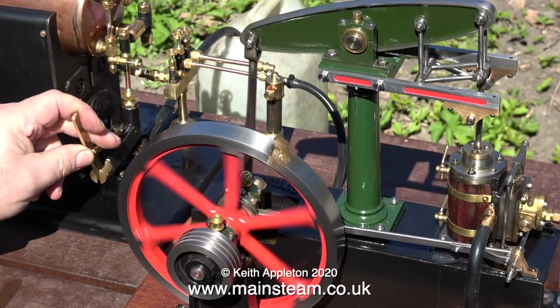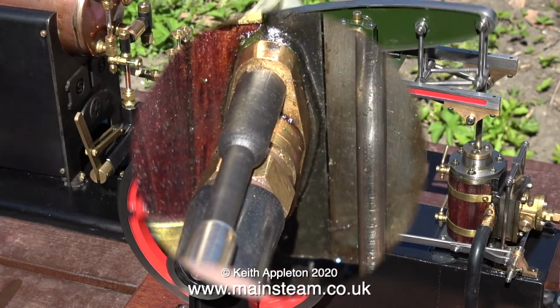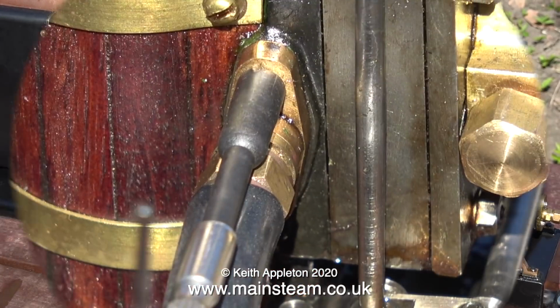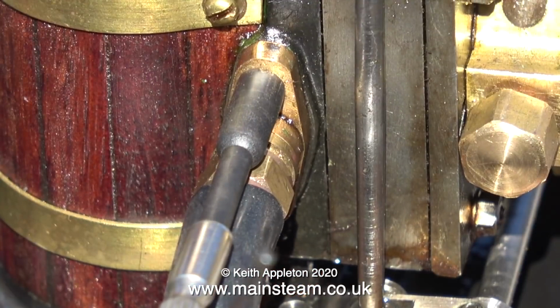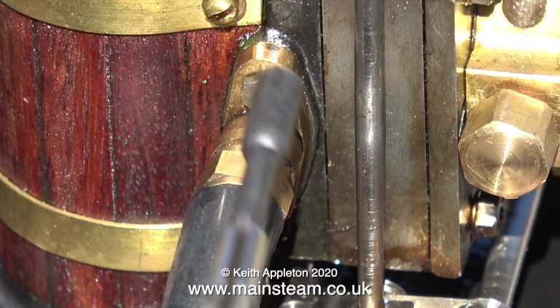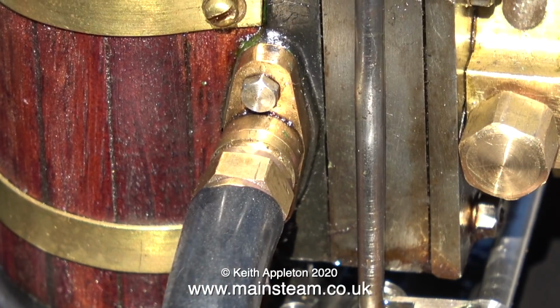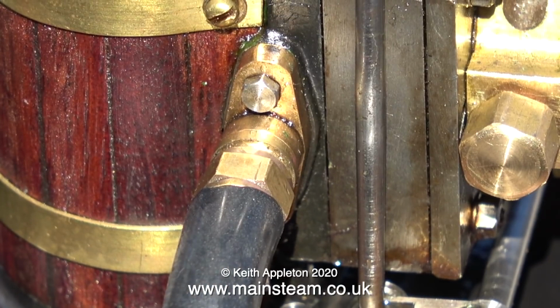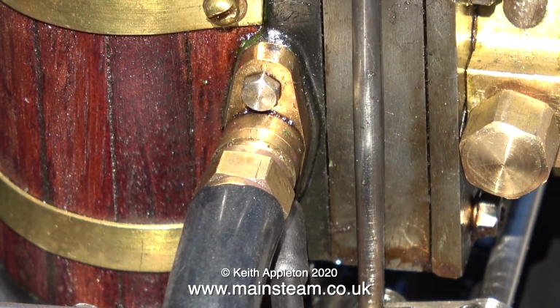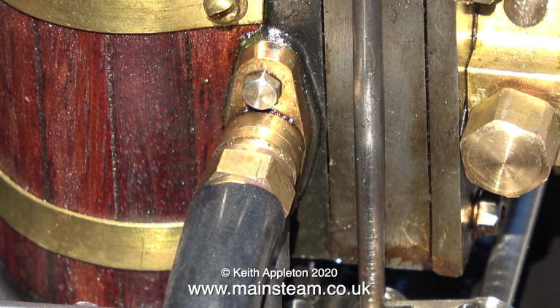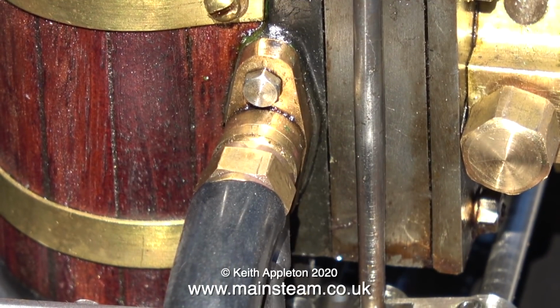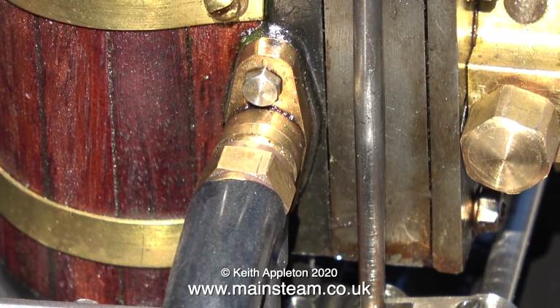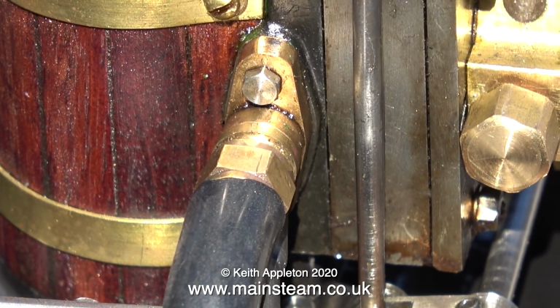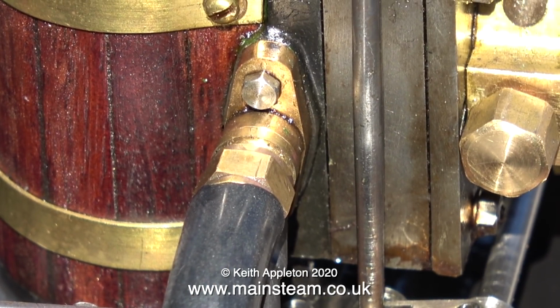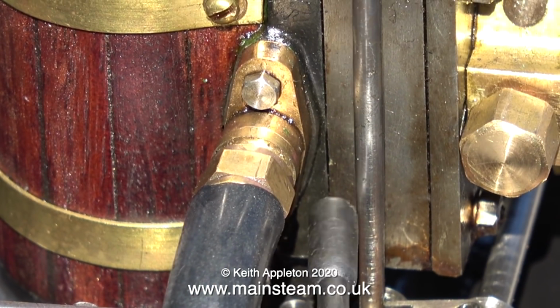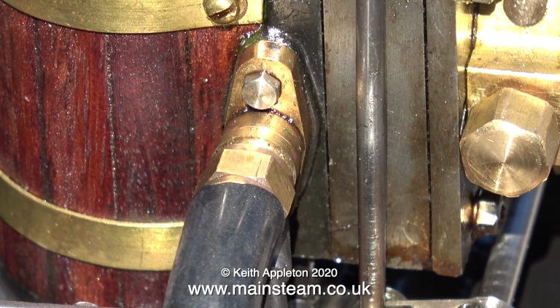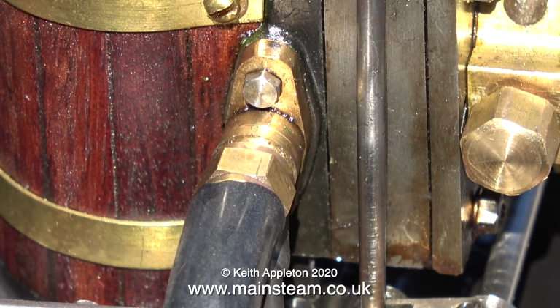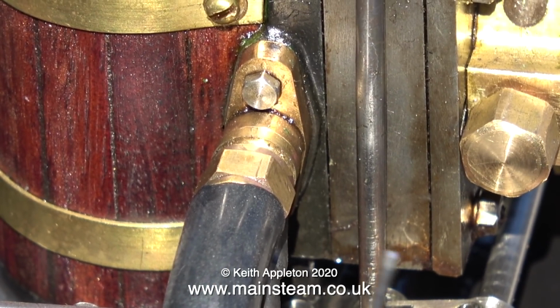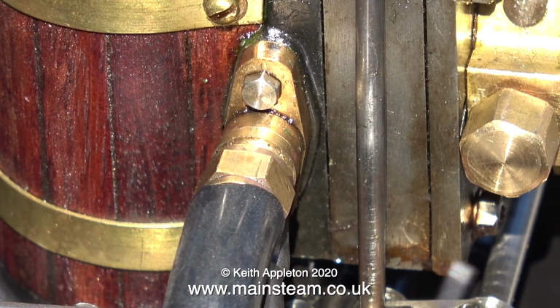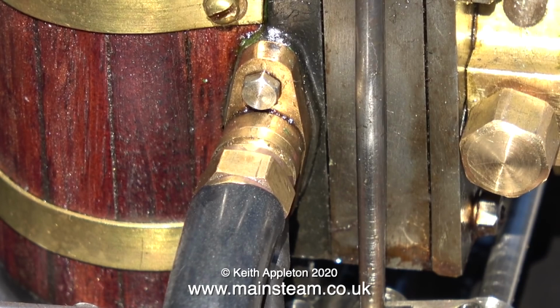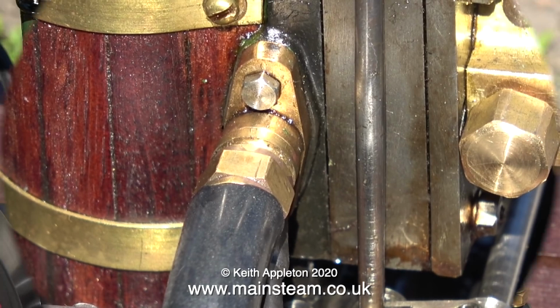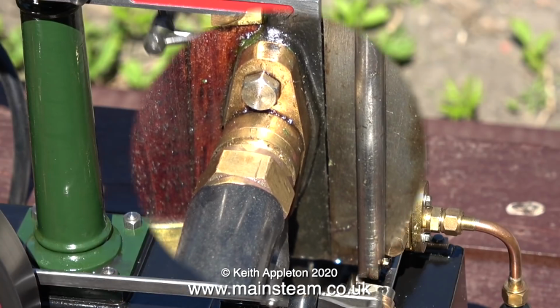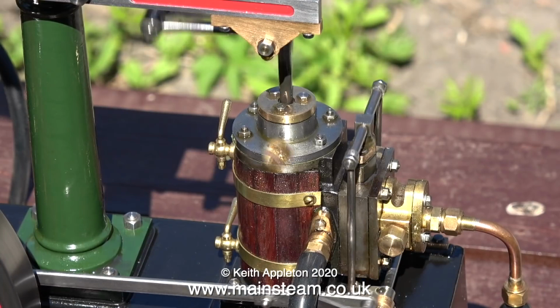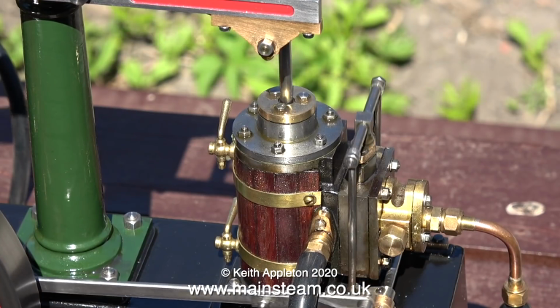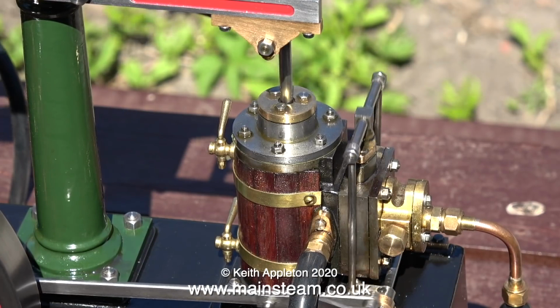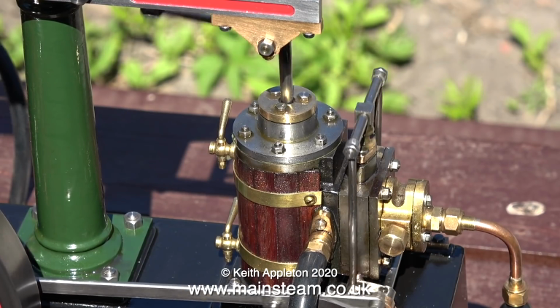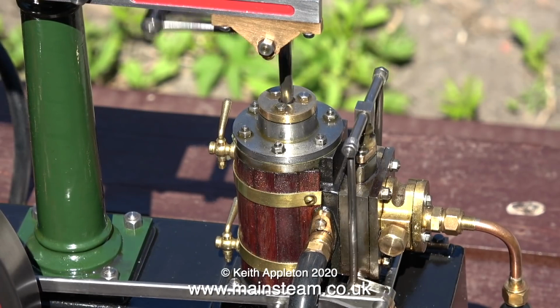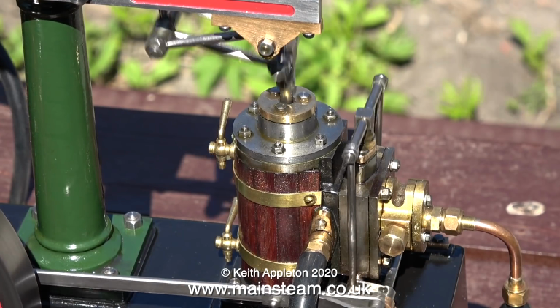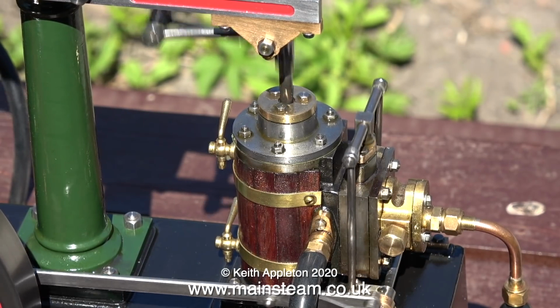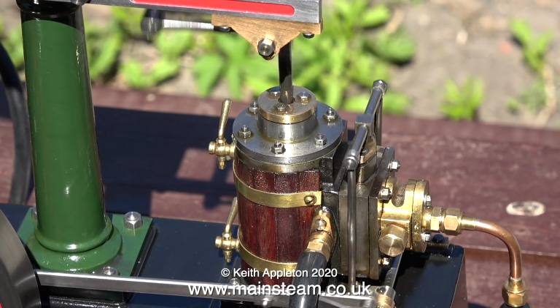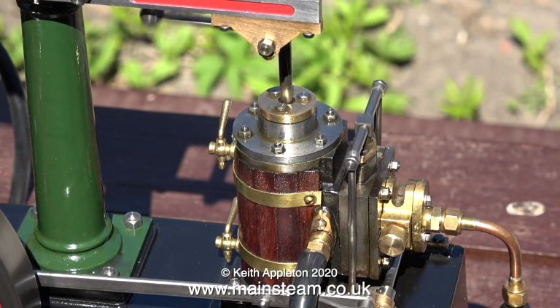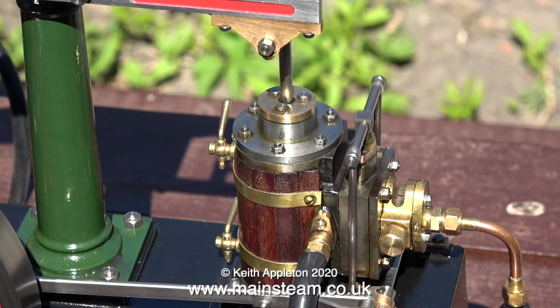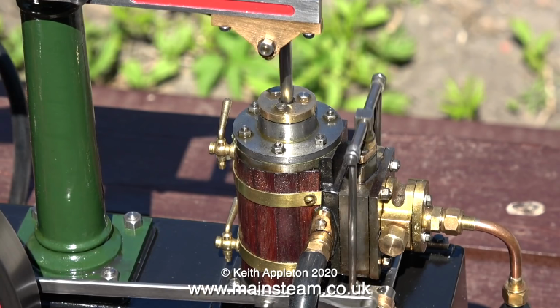I noticed that there was a slight steam leak around the flange to the exhaust, which is no big deal, but I thought while I'm waiting for the boiler to pump back up, I'll at least have a go at tightening it. But it still leaked anyway.